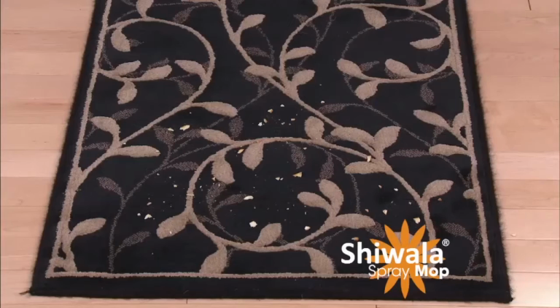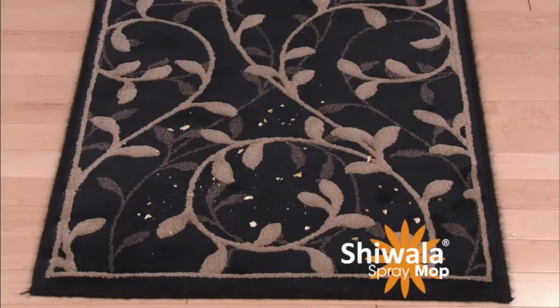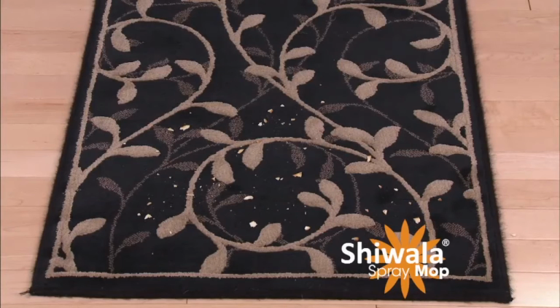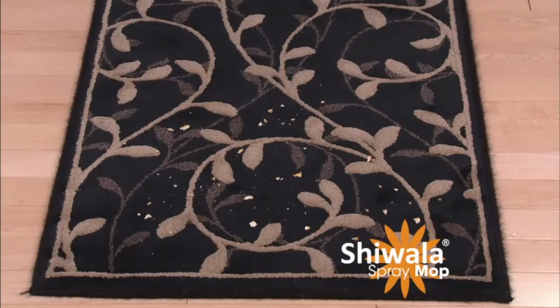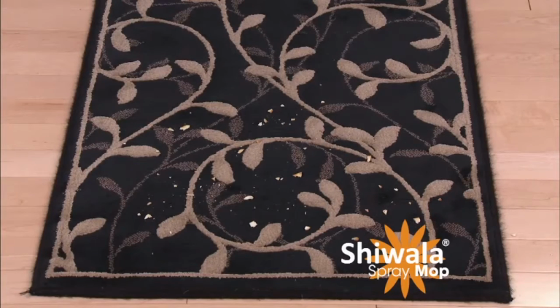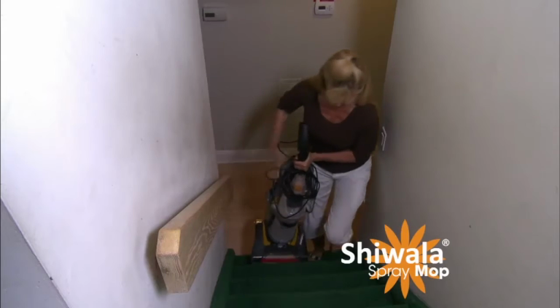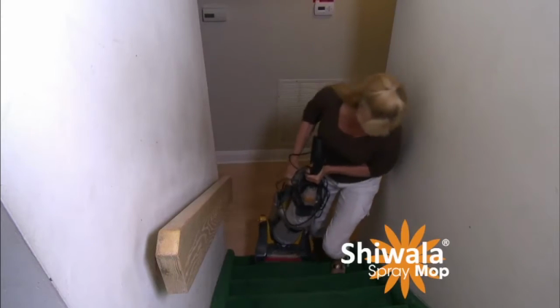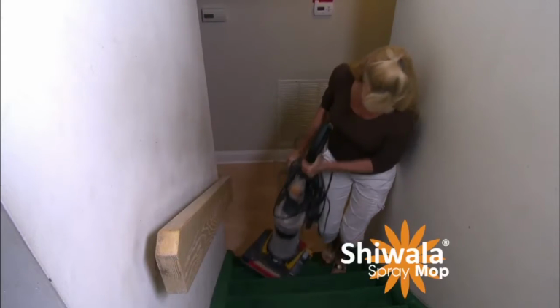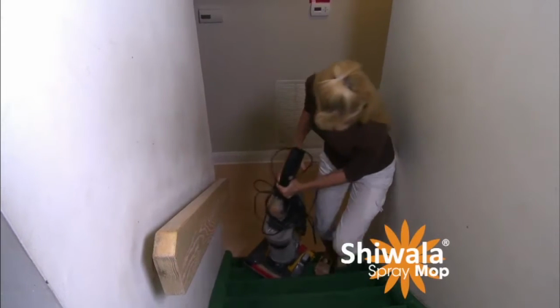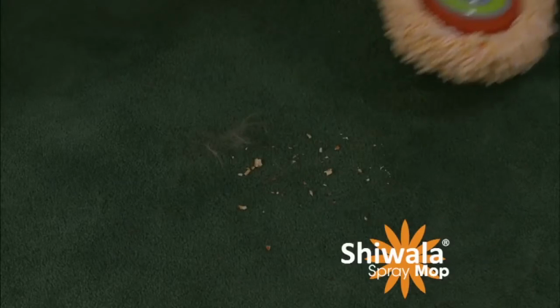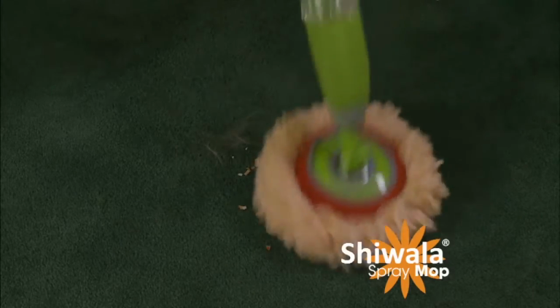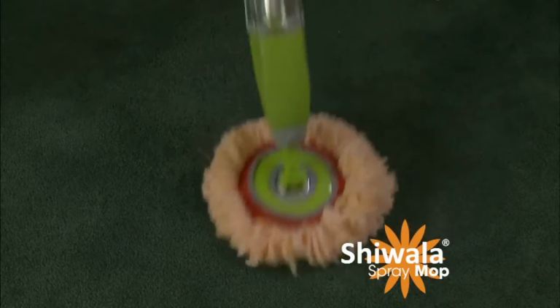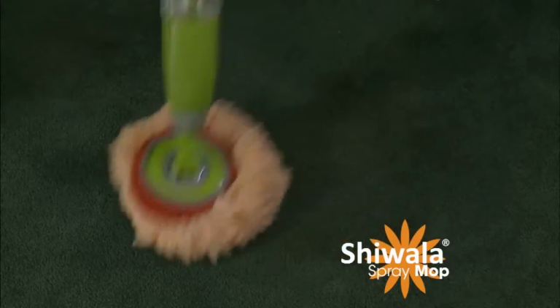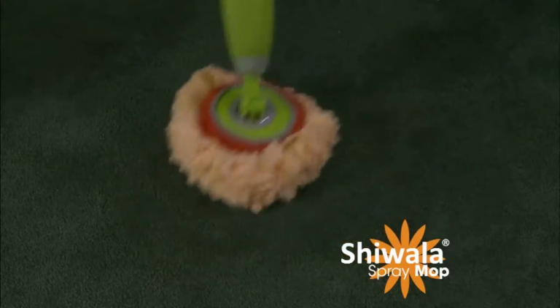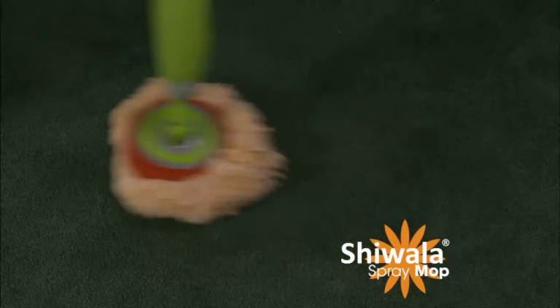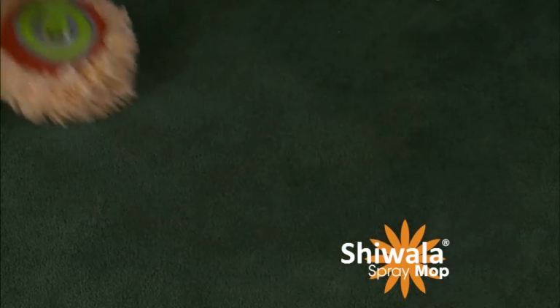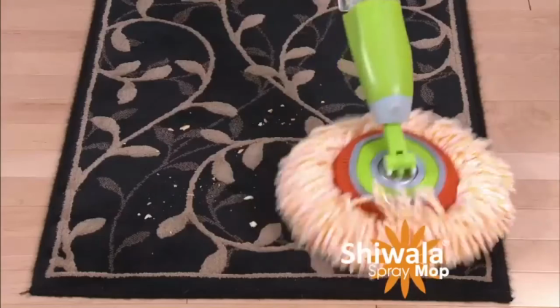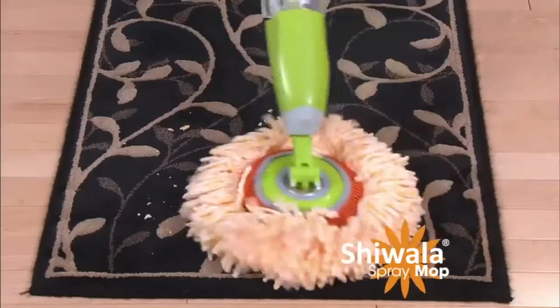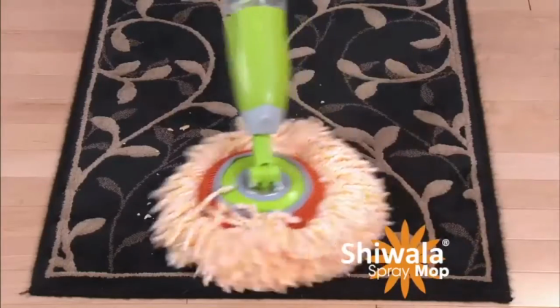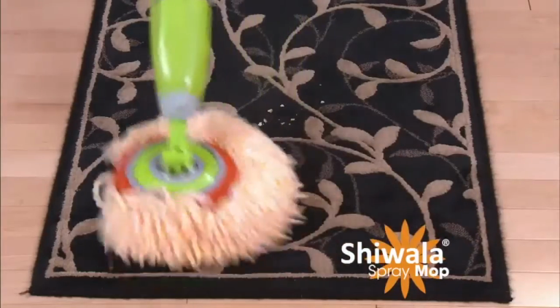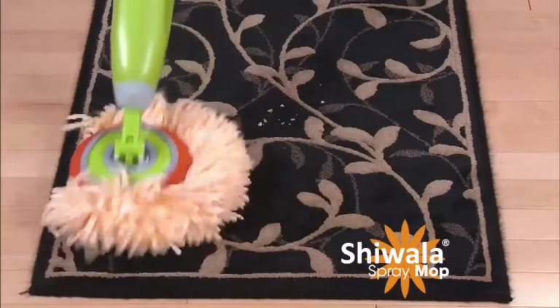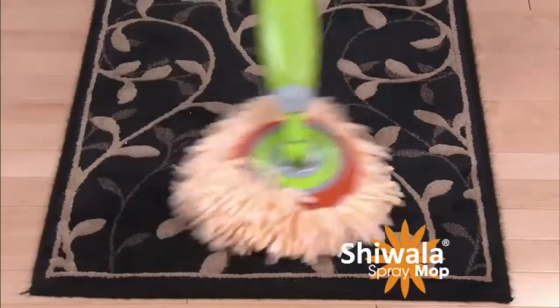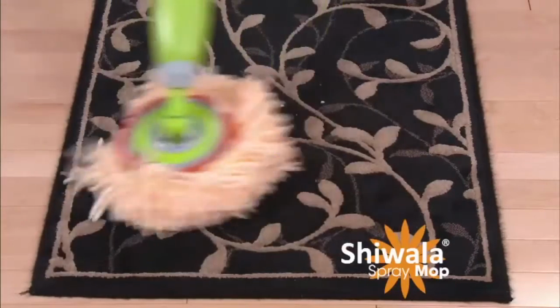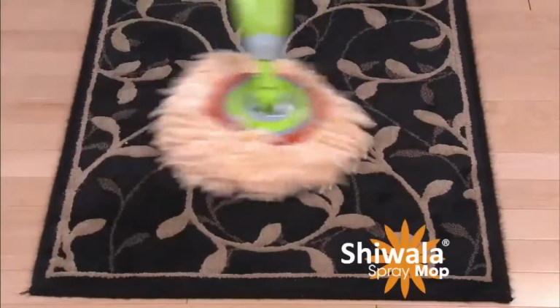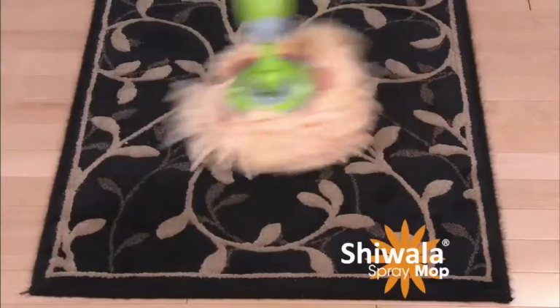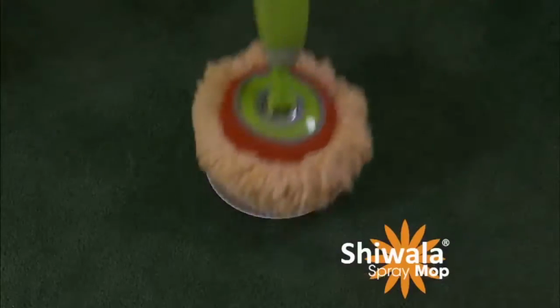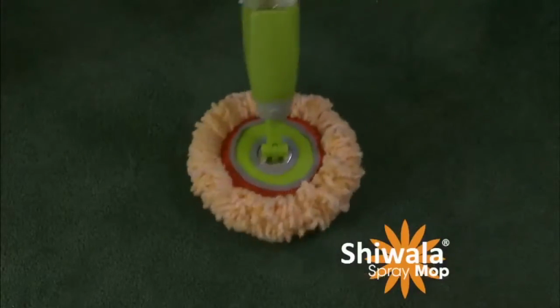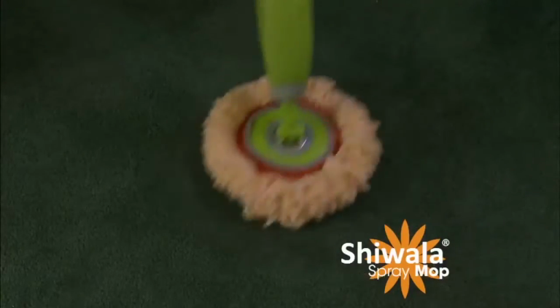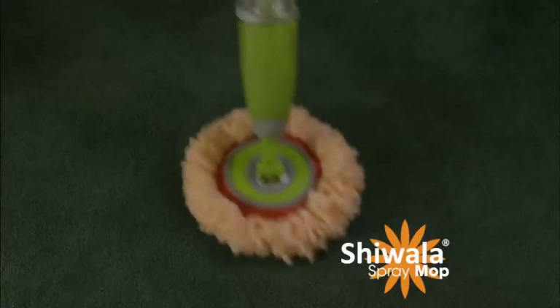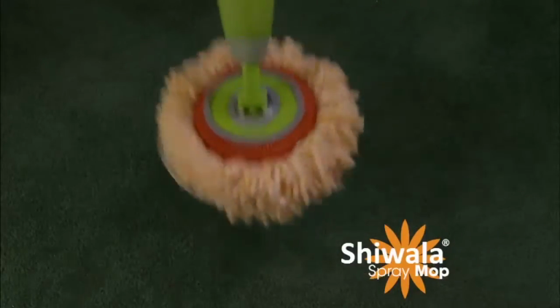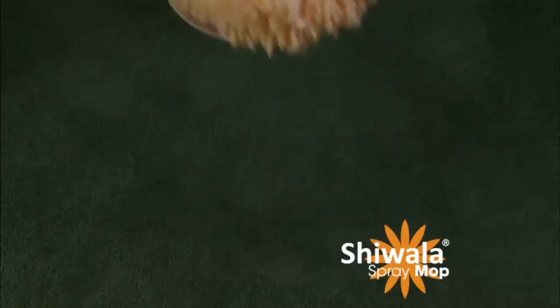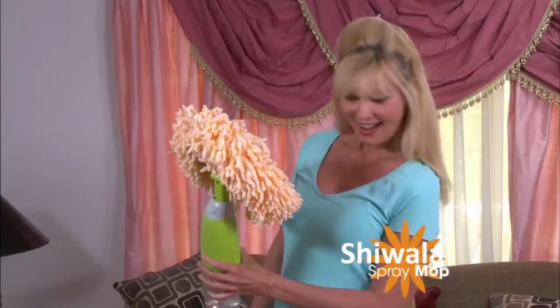Hold on, here comes the magic. You don't need to vacuum anymore. Watch the magic as the mop cleans the rug just like the floor. Right before your eyes, the crumbs are swept and held in the mop fingers. The Shawala Spray Mop removes virtually anything. Truly amazing.